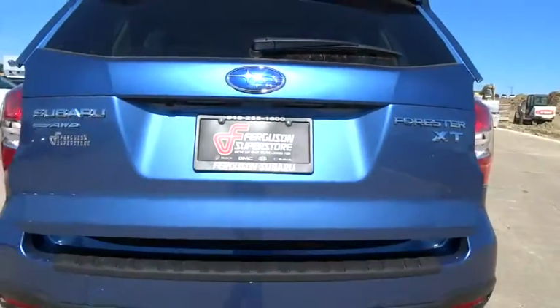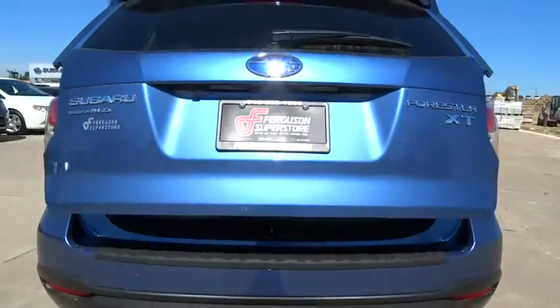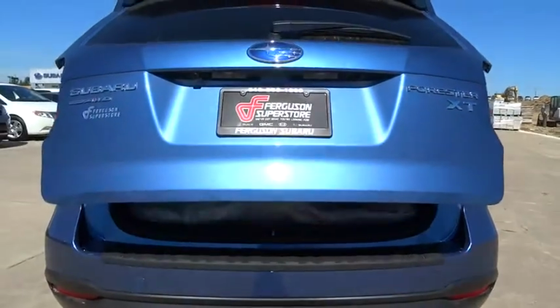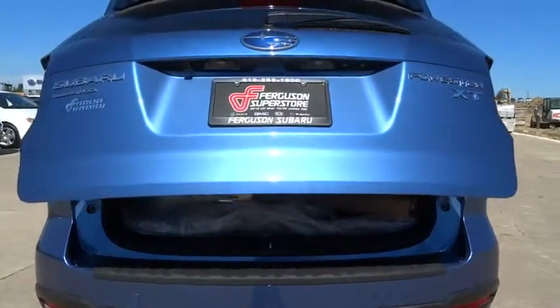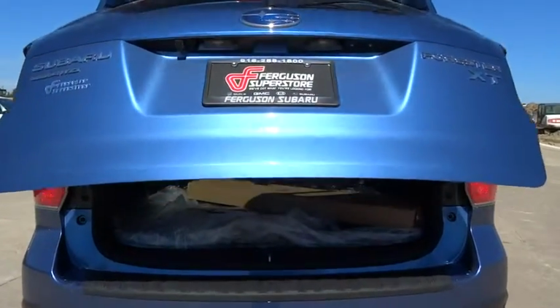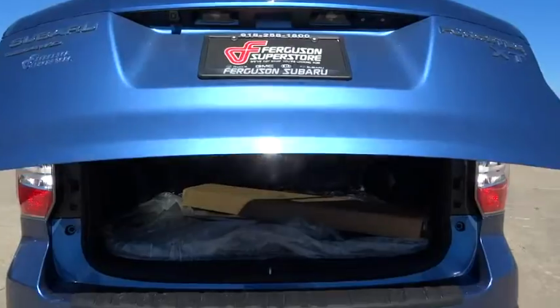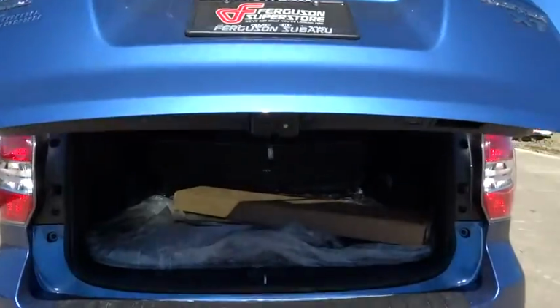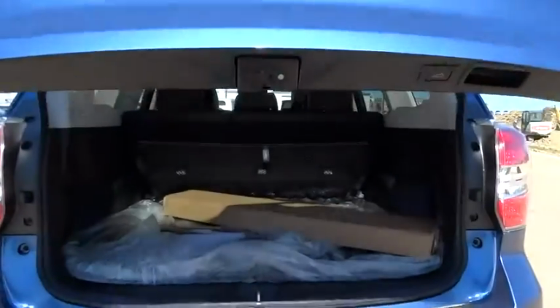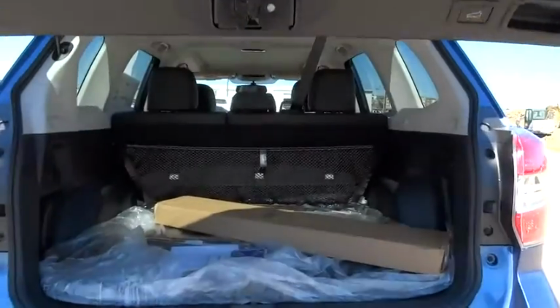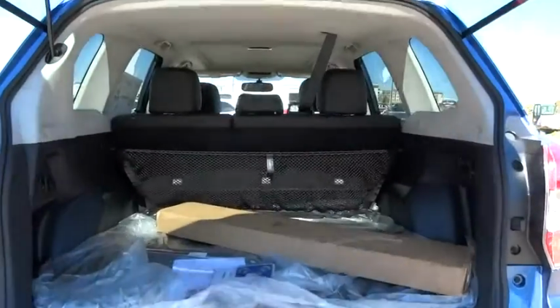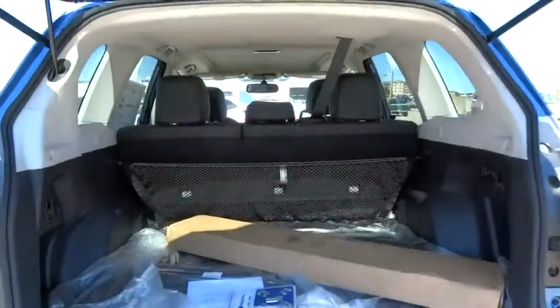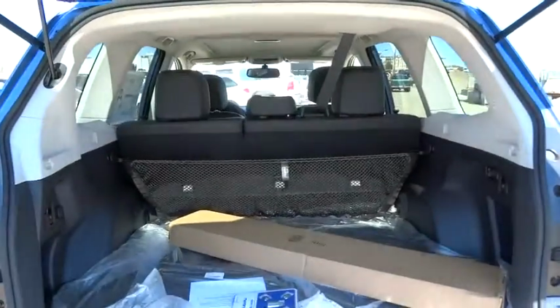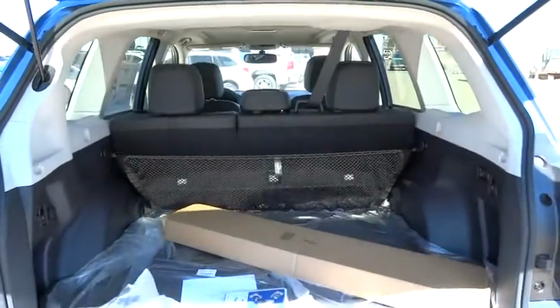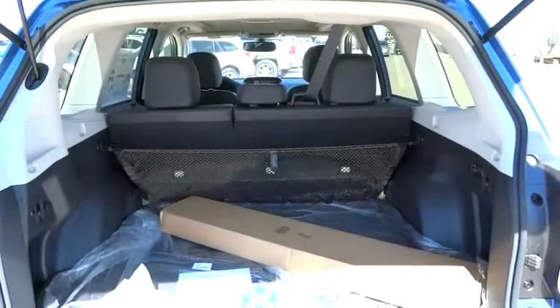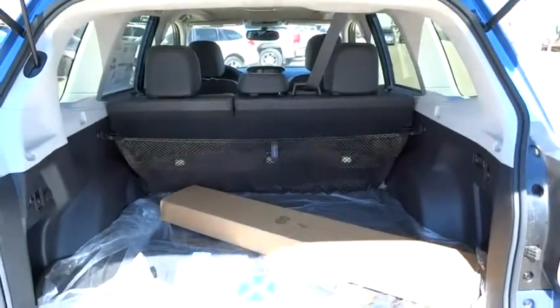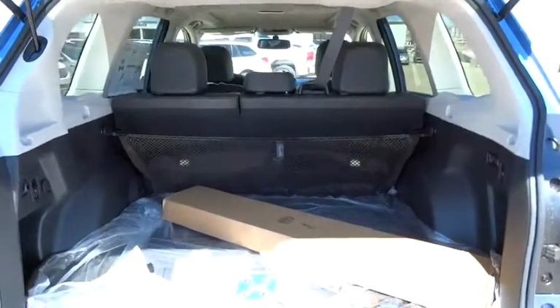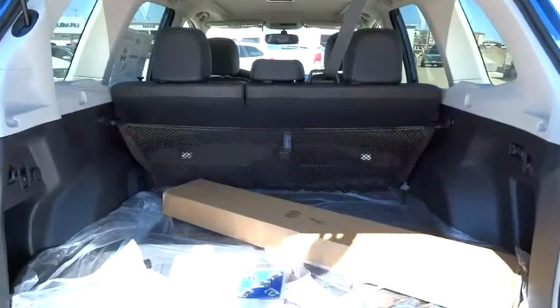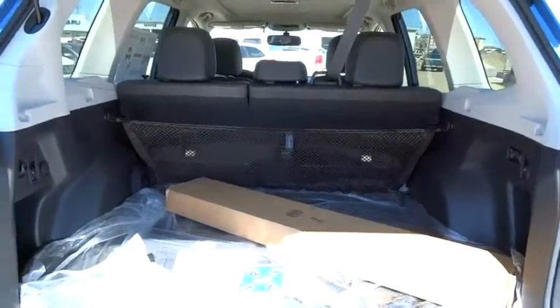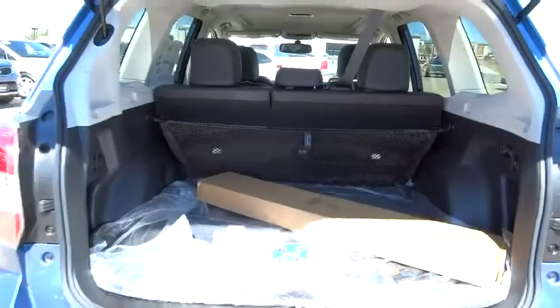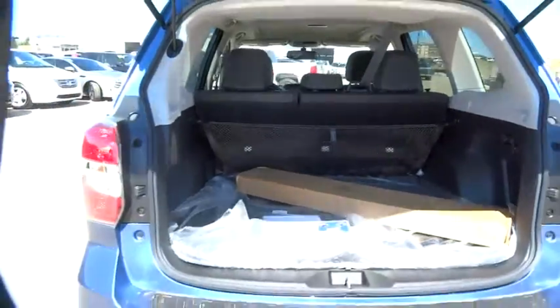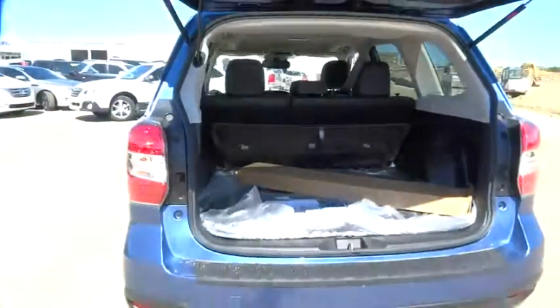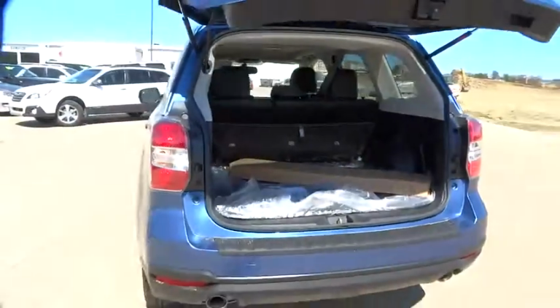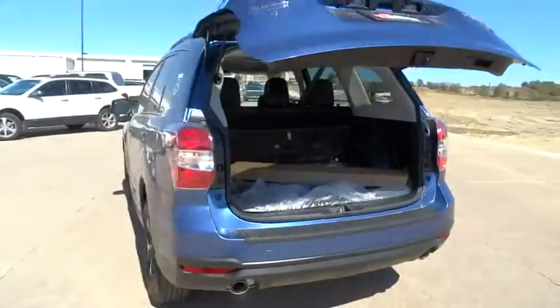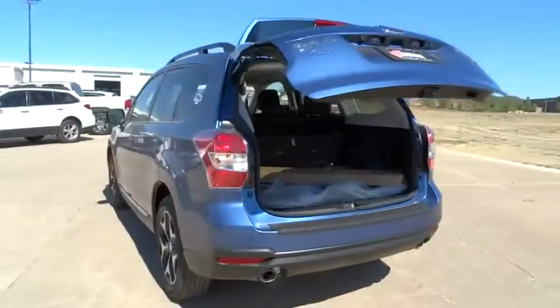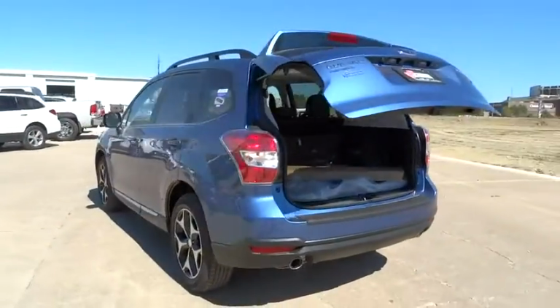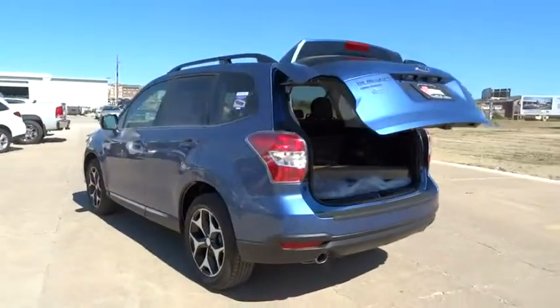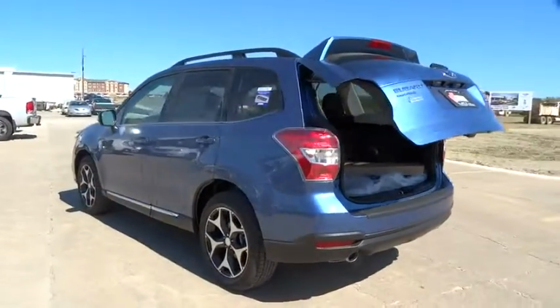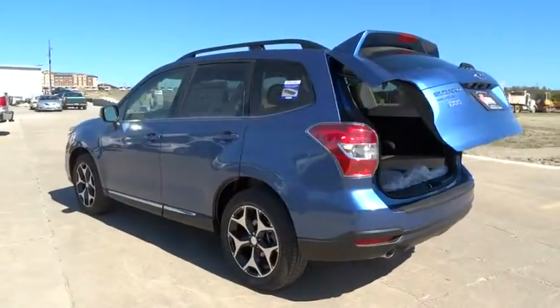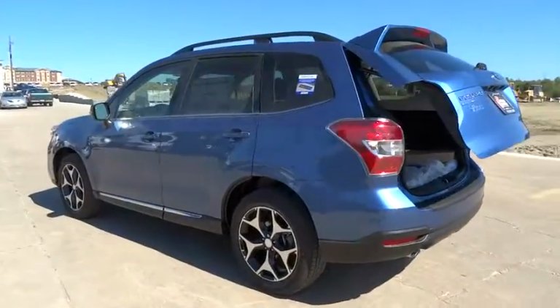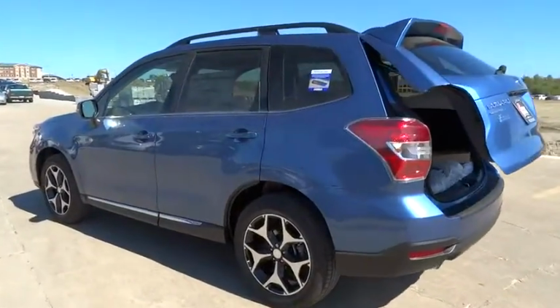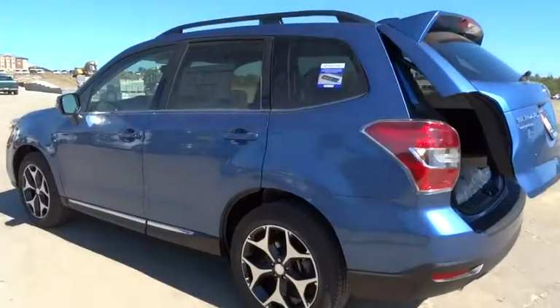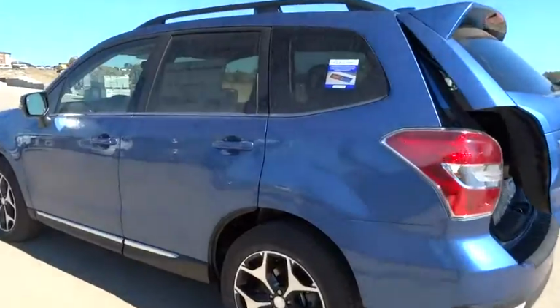Leather-wrapped steering wheel, moonroof, adjustable steering wheel, driver airbag, power steering, cruise control, four-wheel disc brakes, floor mats, aluminum wheels, AM-FM stereo radio, rear defrost.